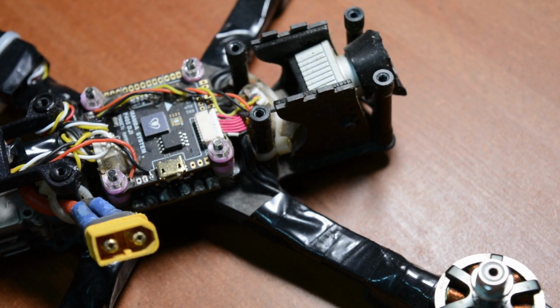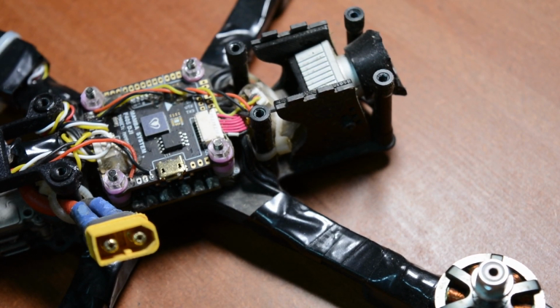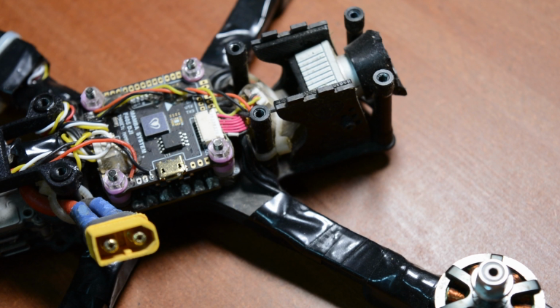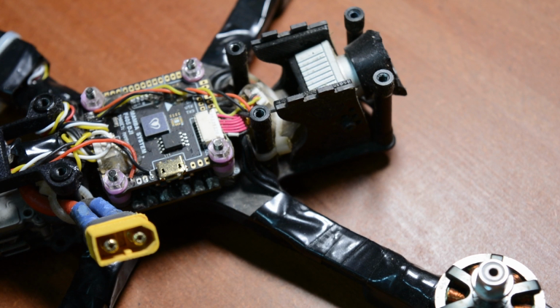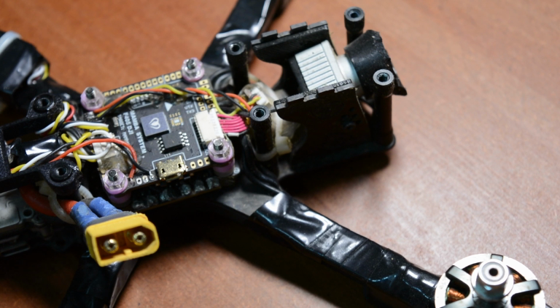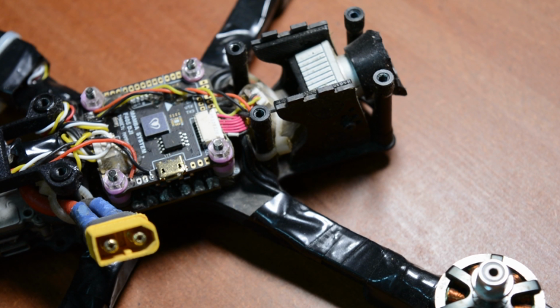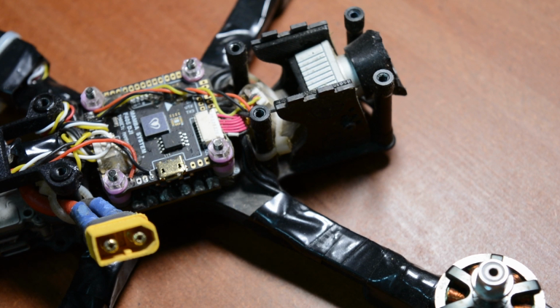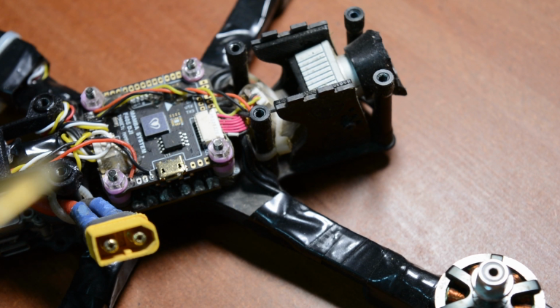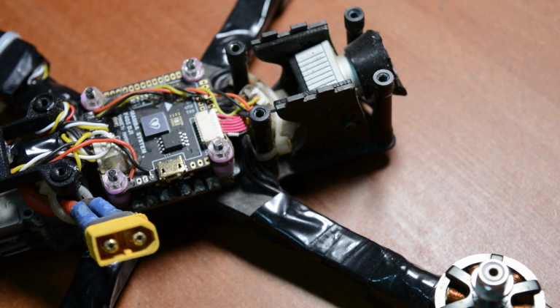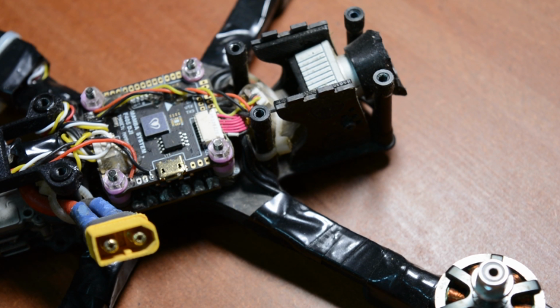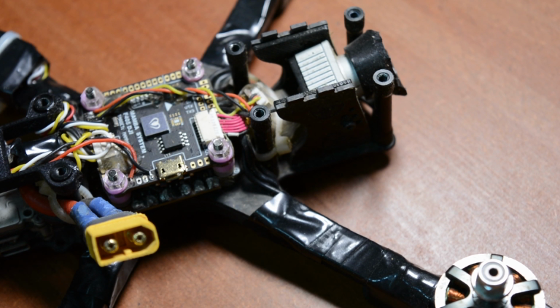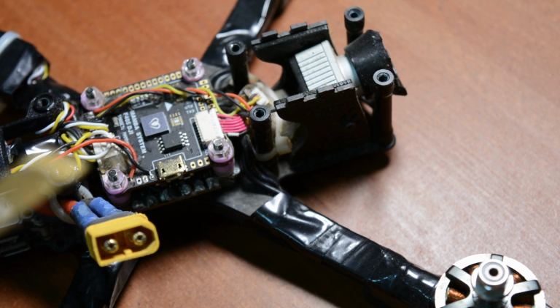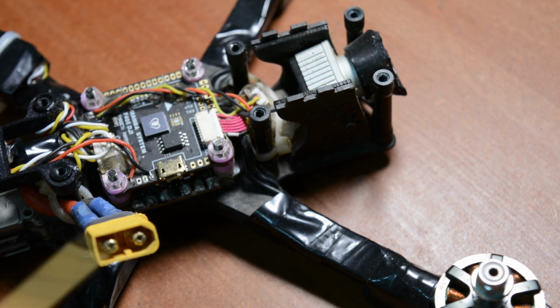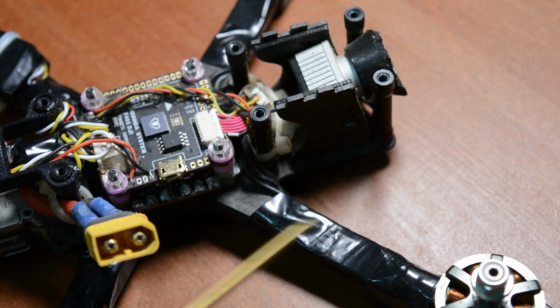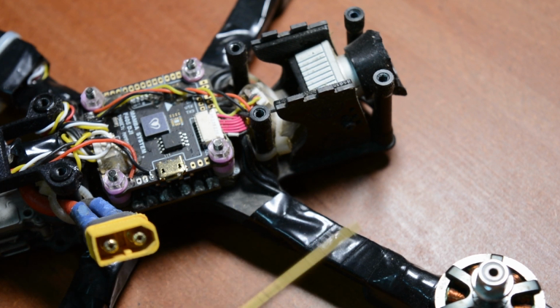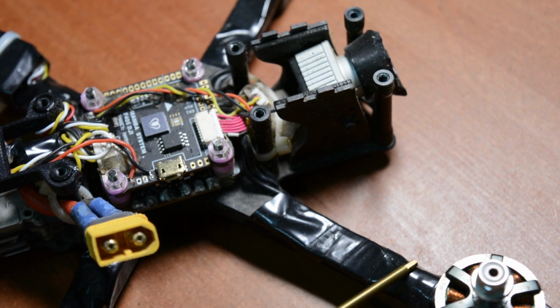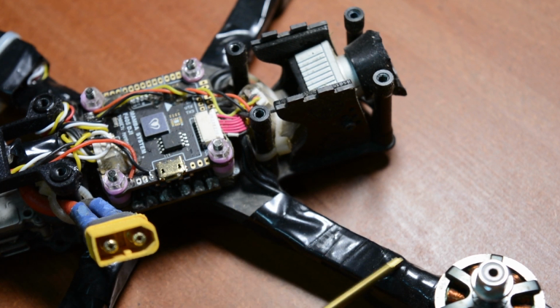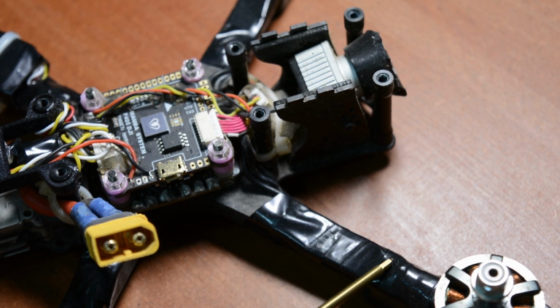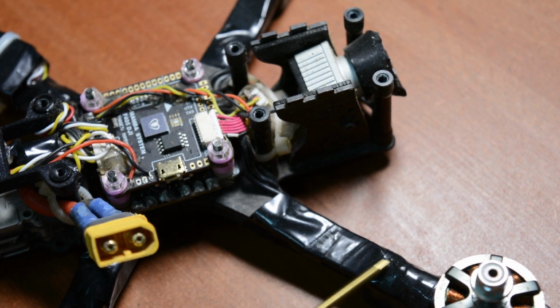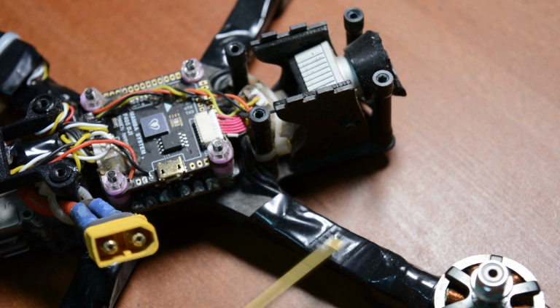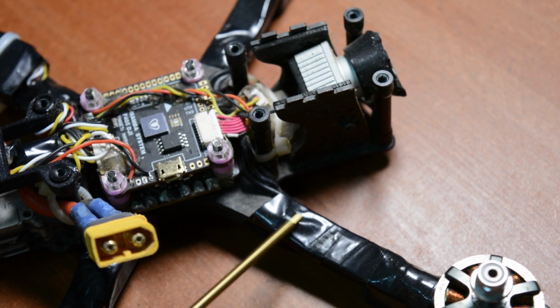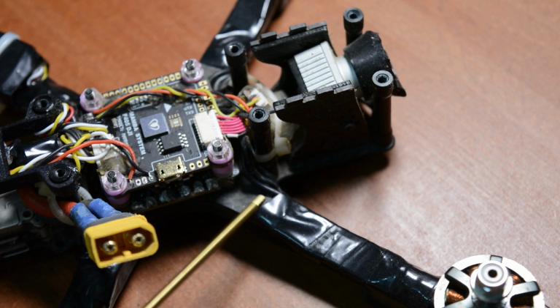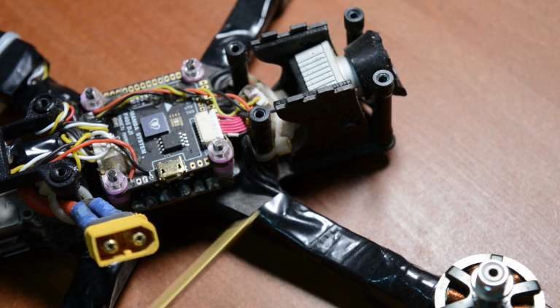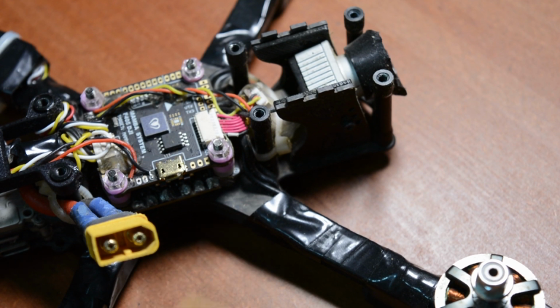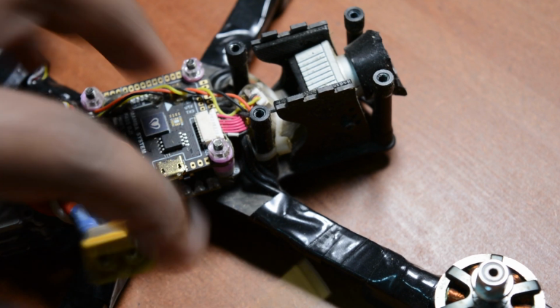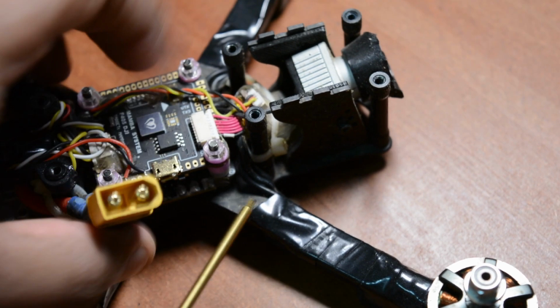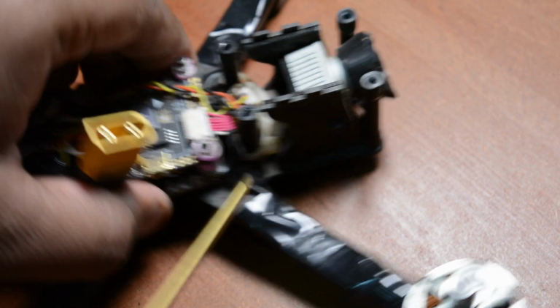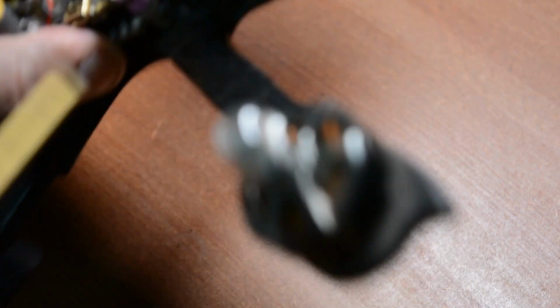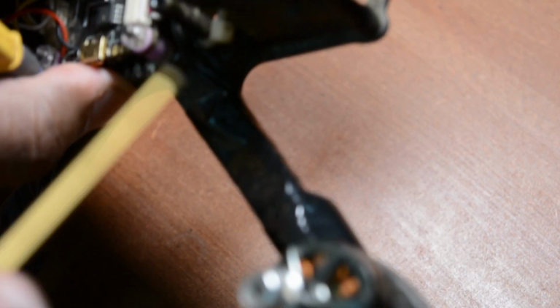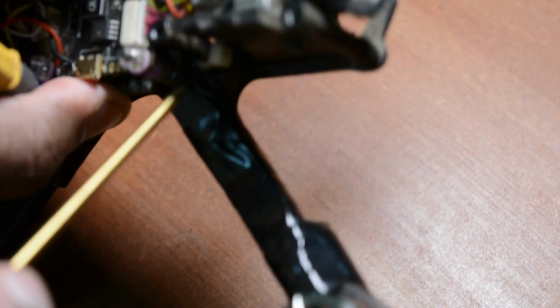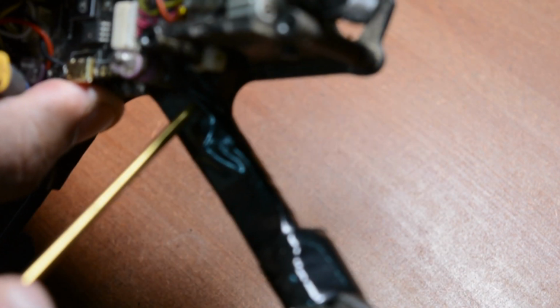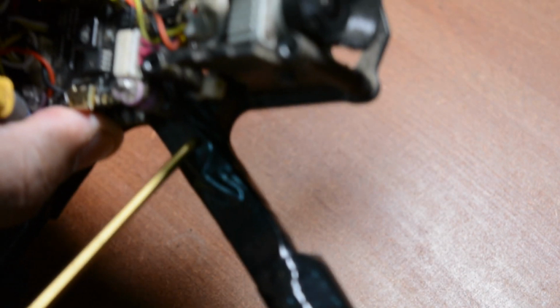This is the ESC - Electronic Speed Controller. This controls the three-phase motor. There are three wires coming from the motor to the ESC. These three wires connect the brushless motor to the ESC.